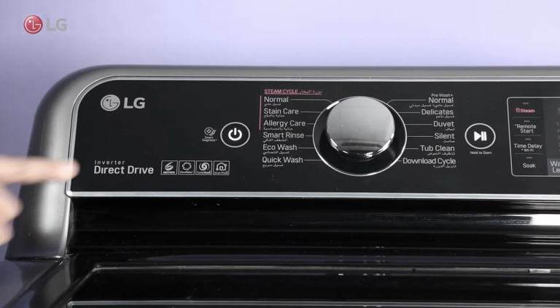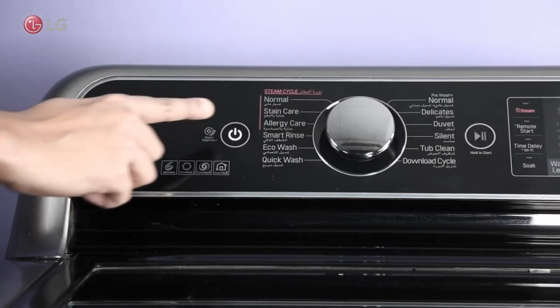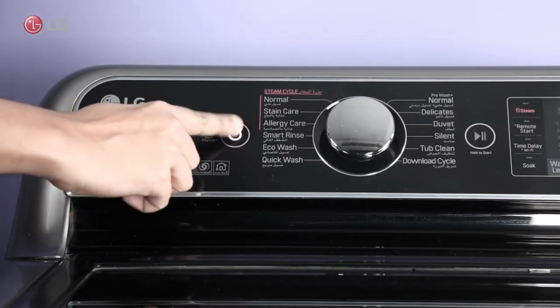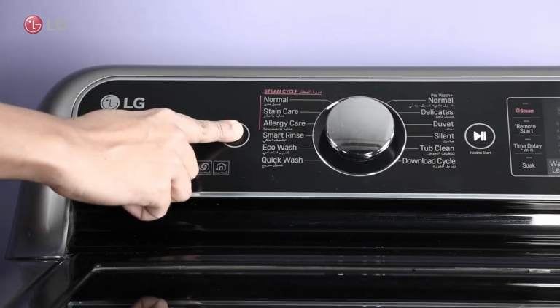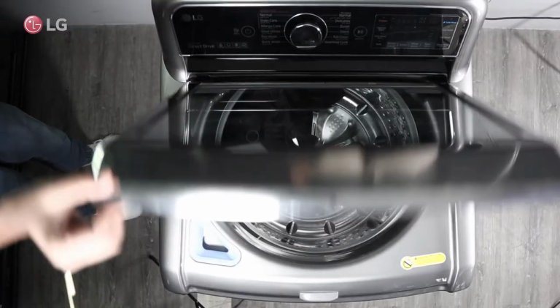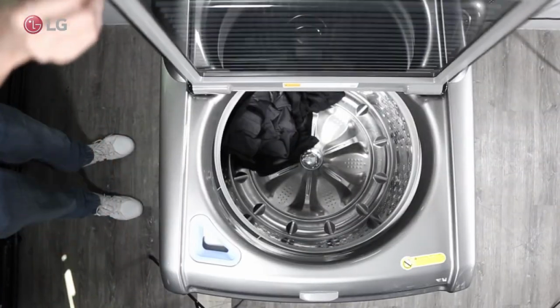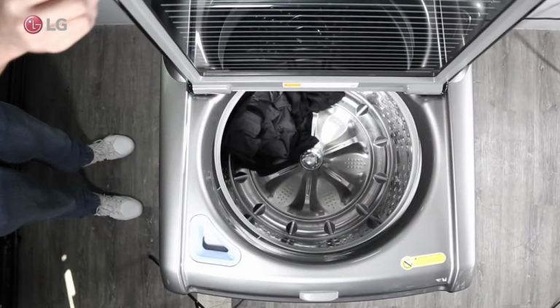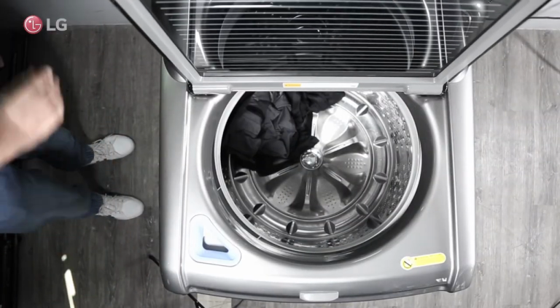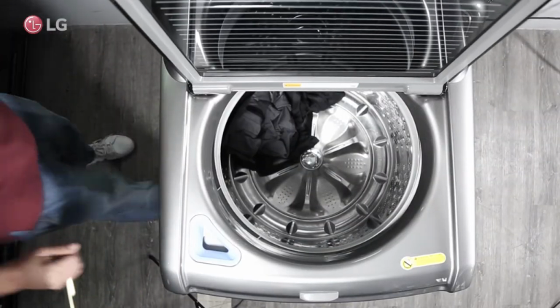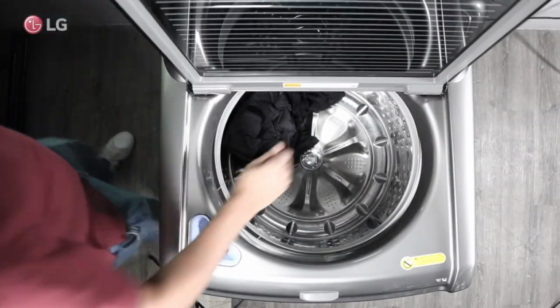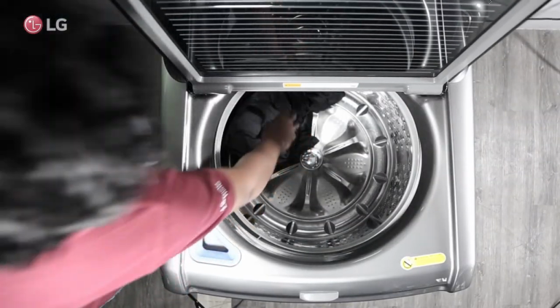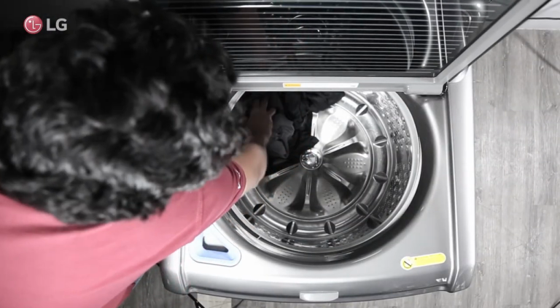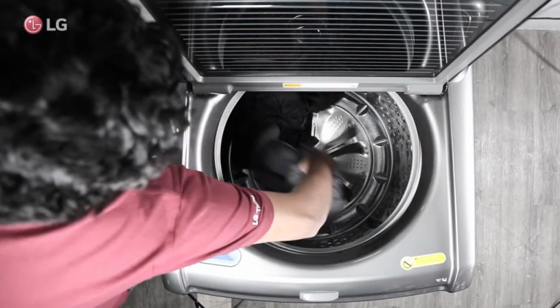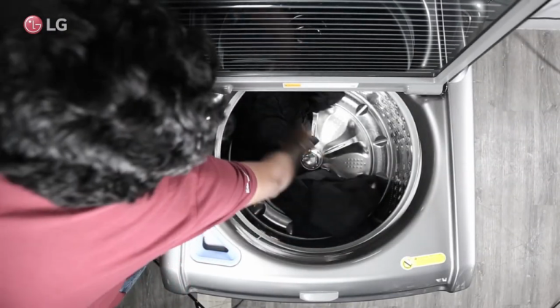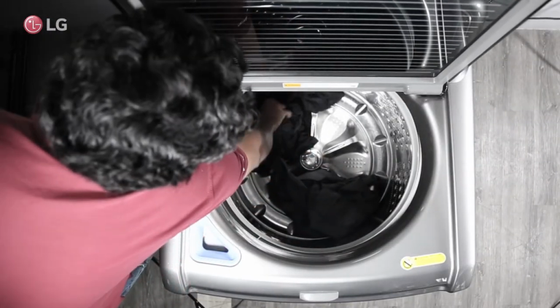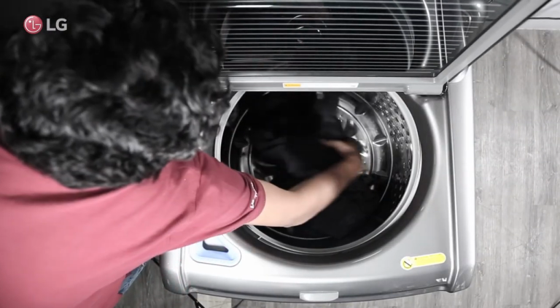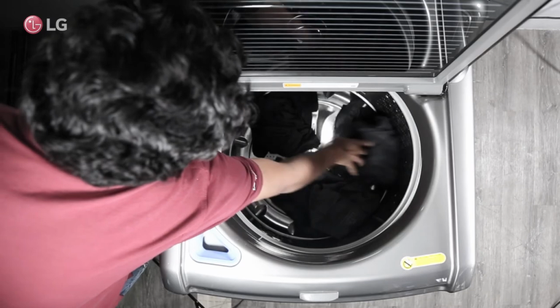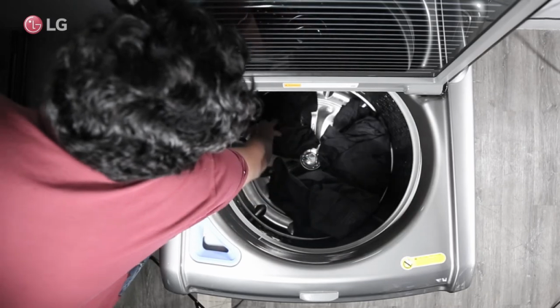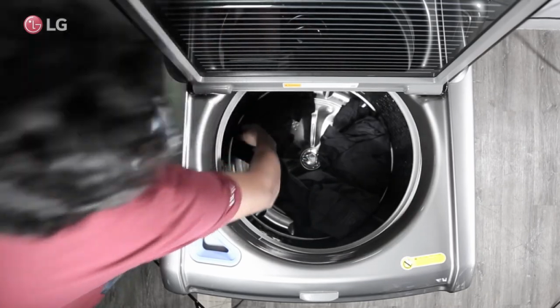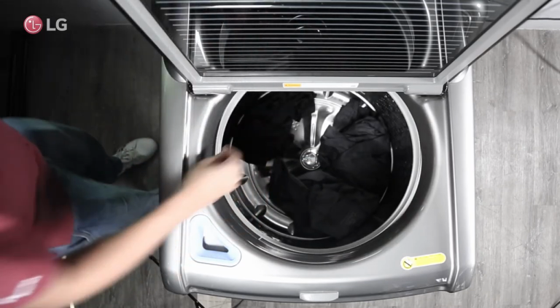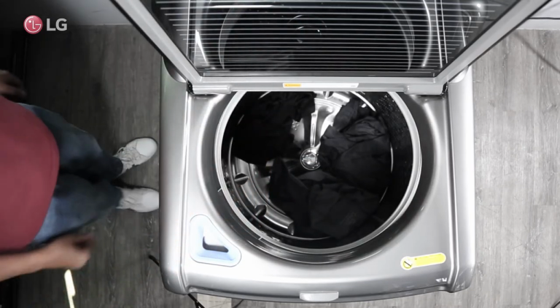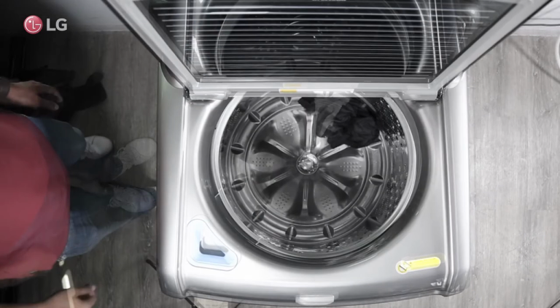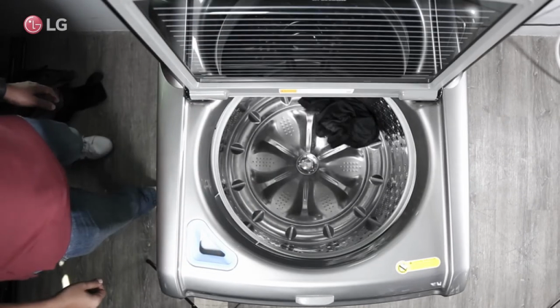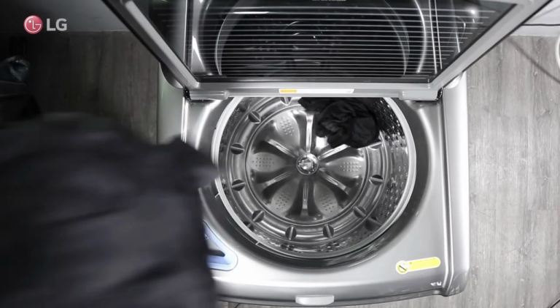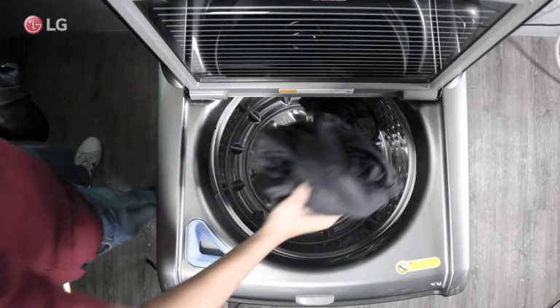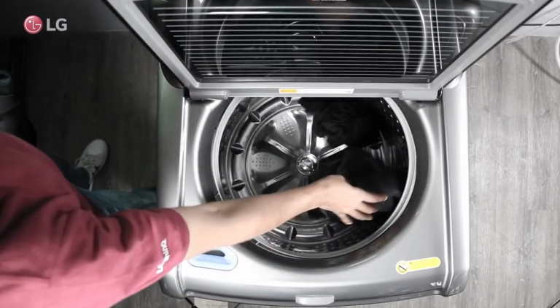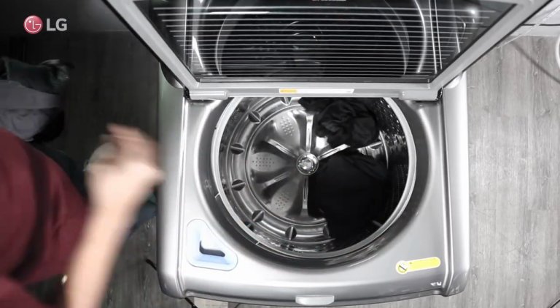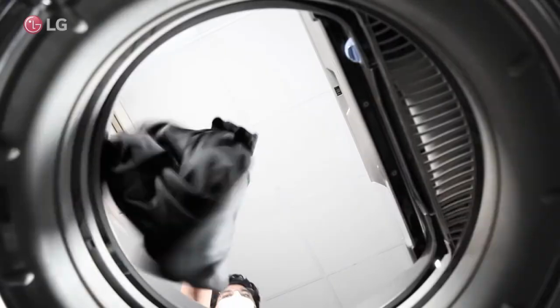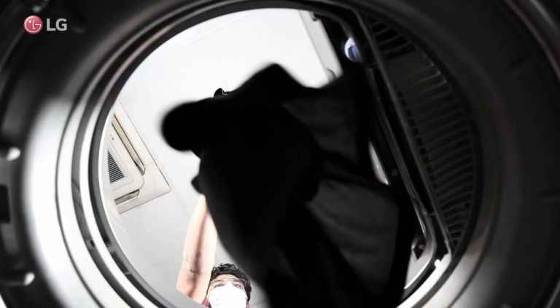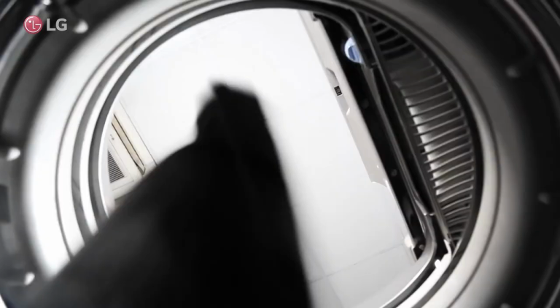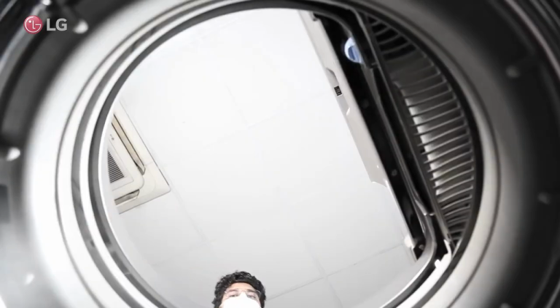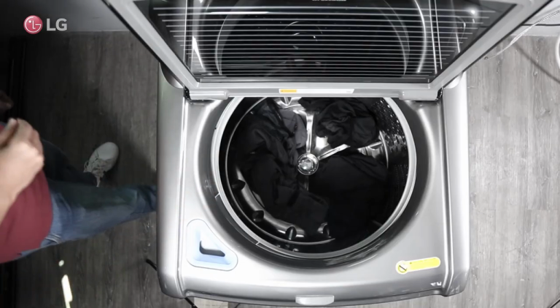Stop the washer, untangle, and redistribute the clothes evenly. Alternatively, small loads may require additional items to balance the load.